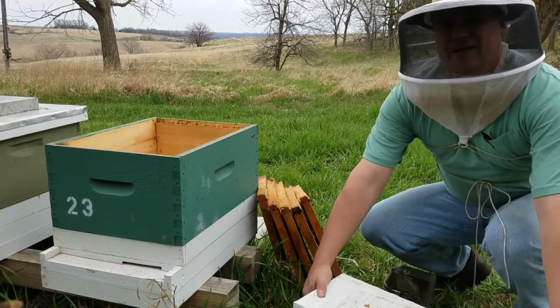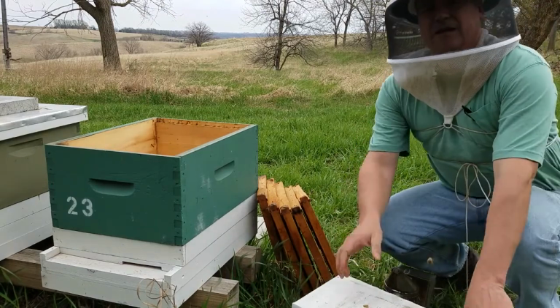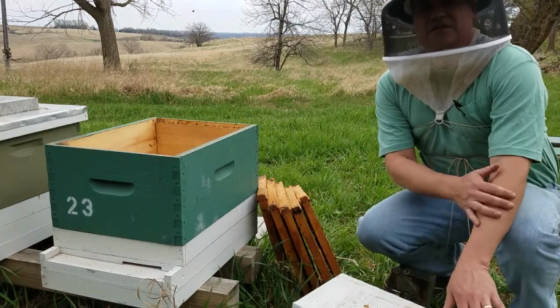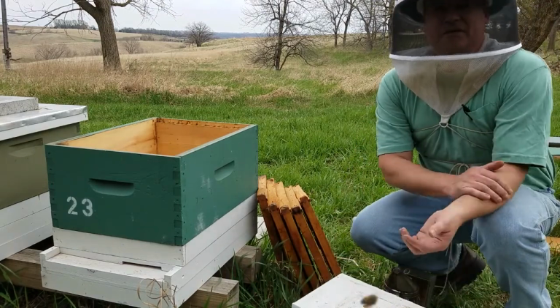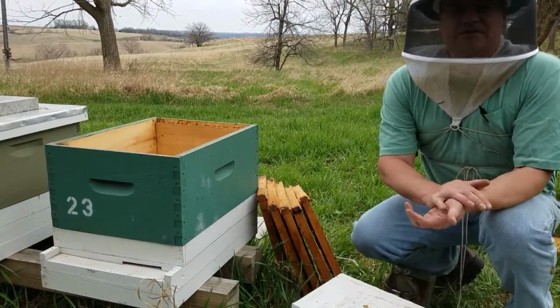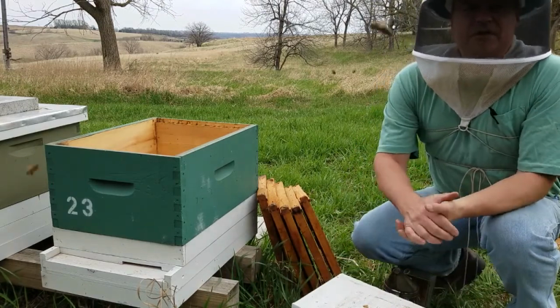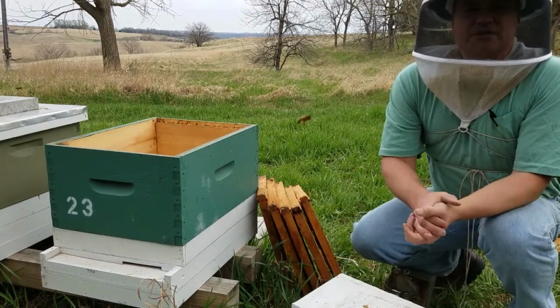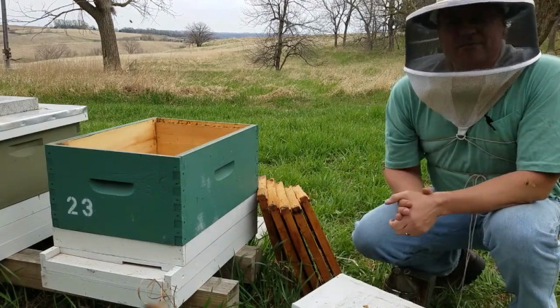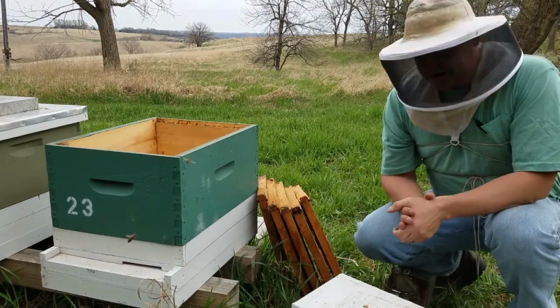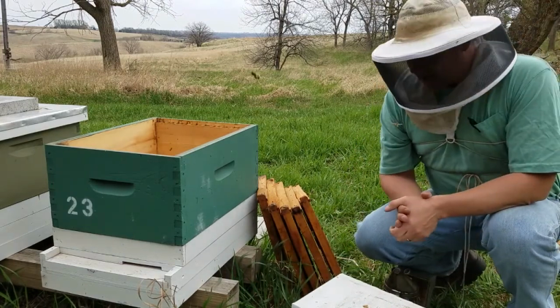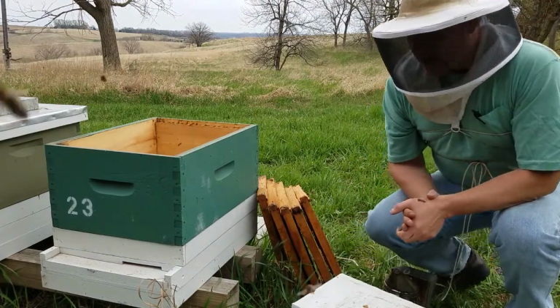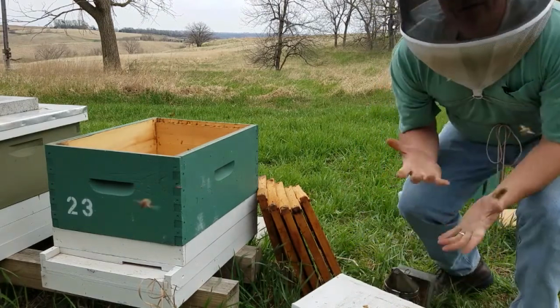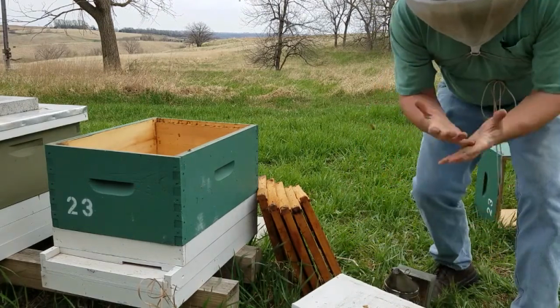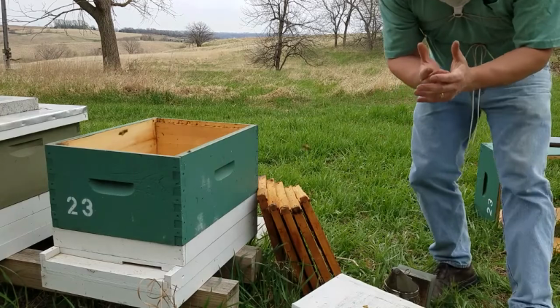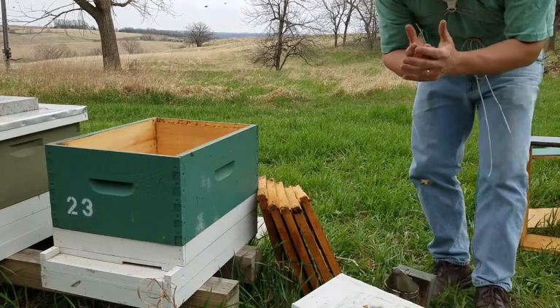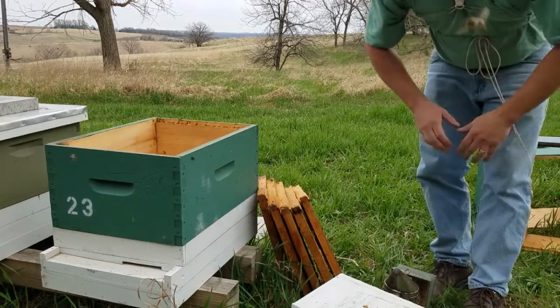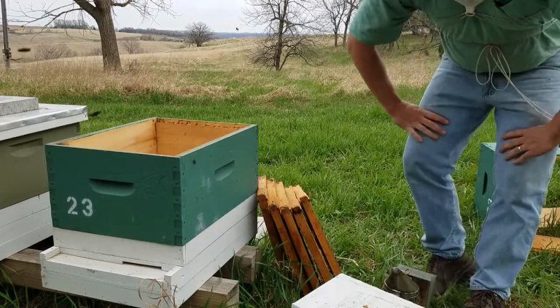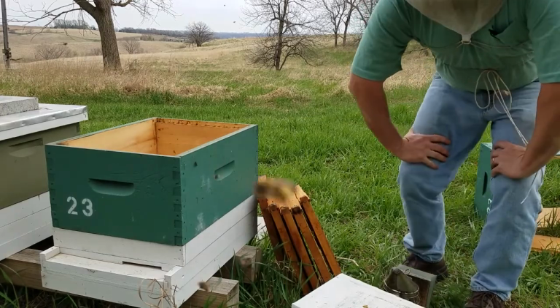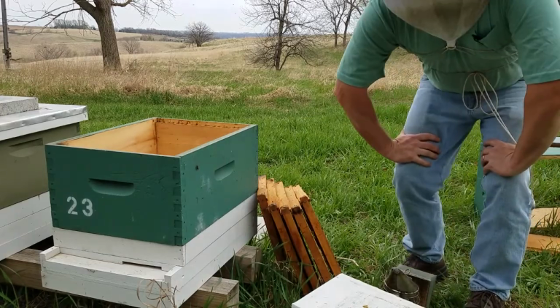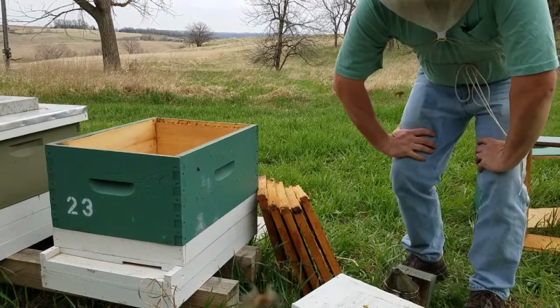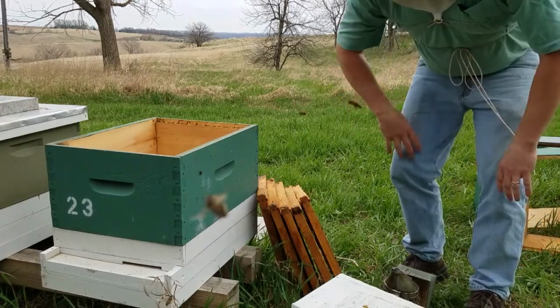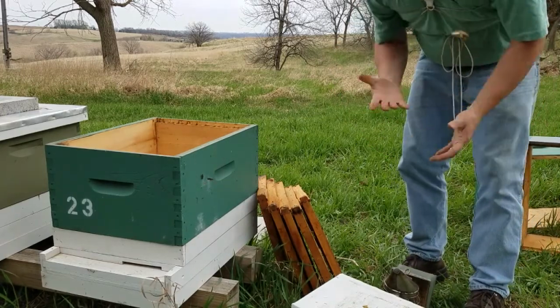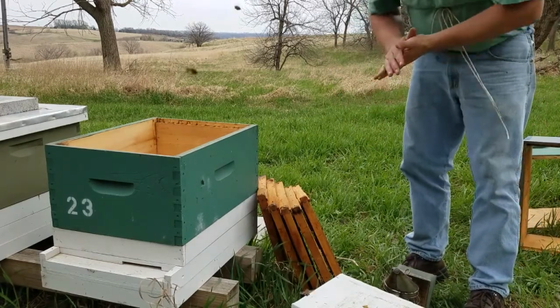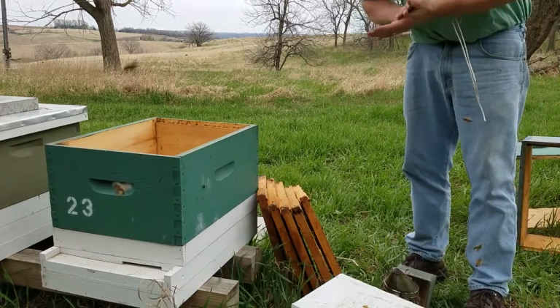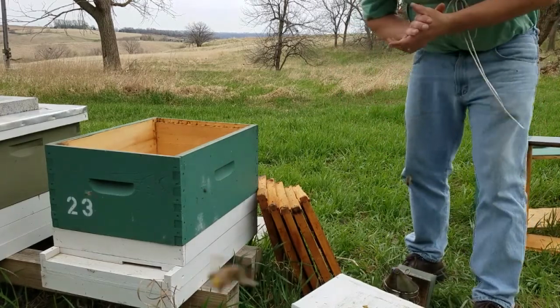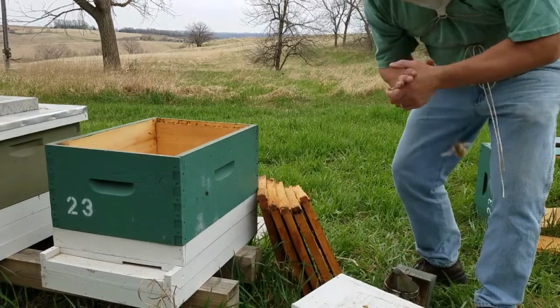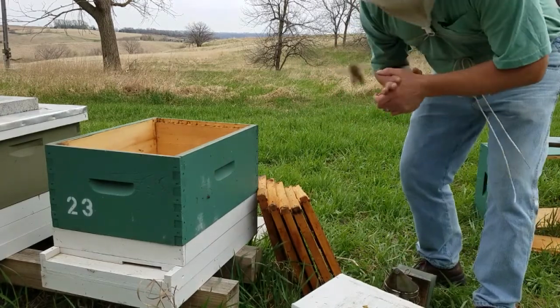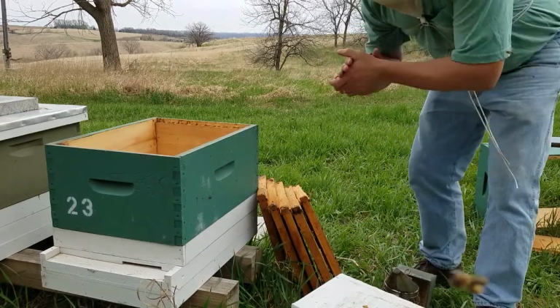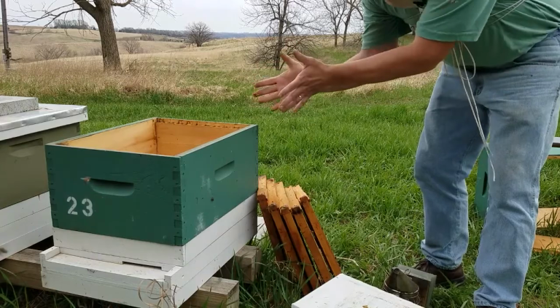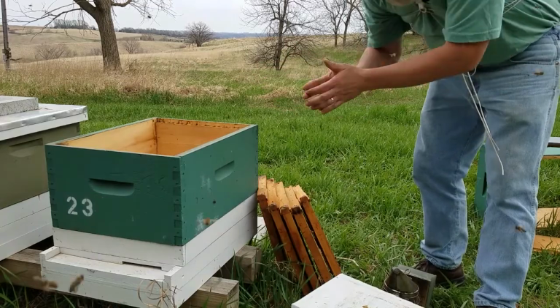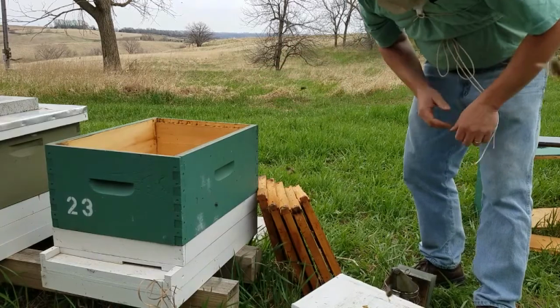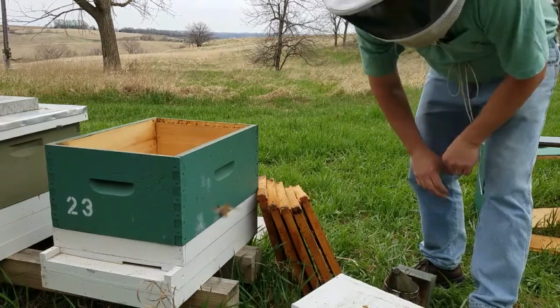Hello, this is Phil Wester with Wester Apiaries. I want to do a little video today about how to install a nucleus colony into a full production hive.